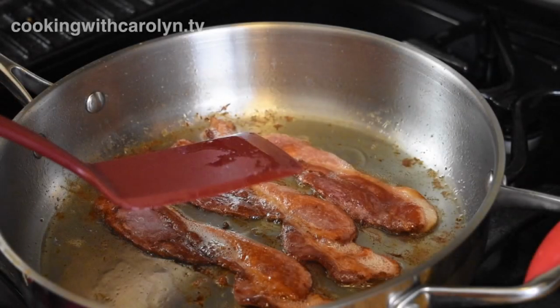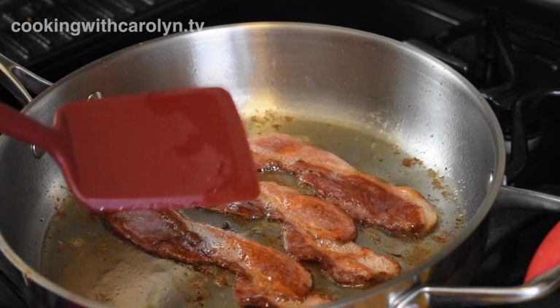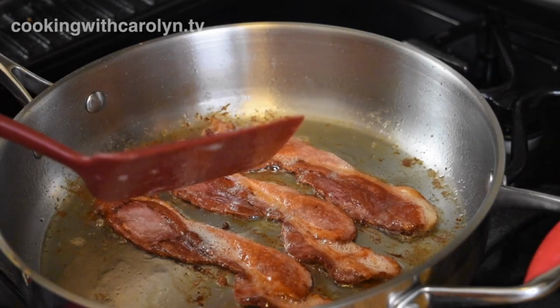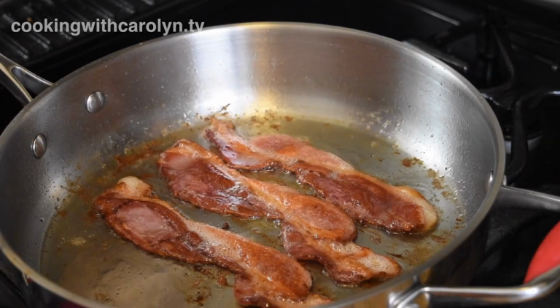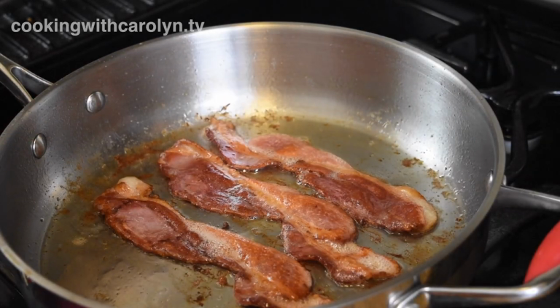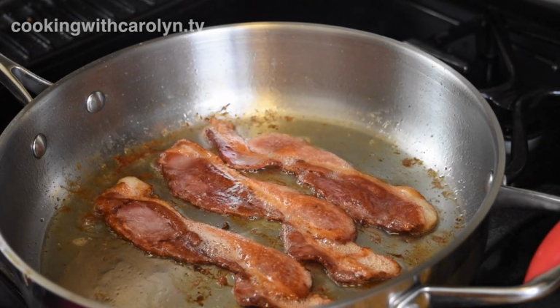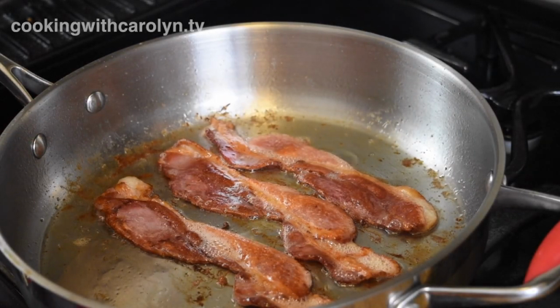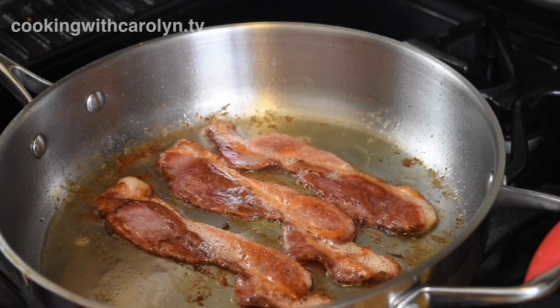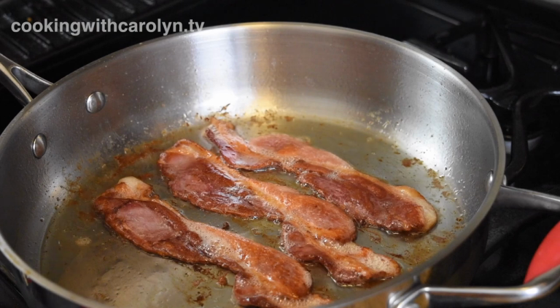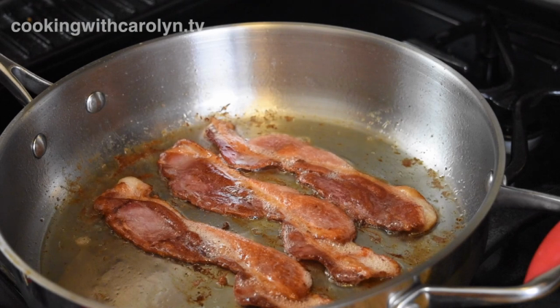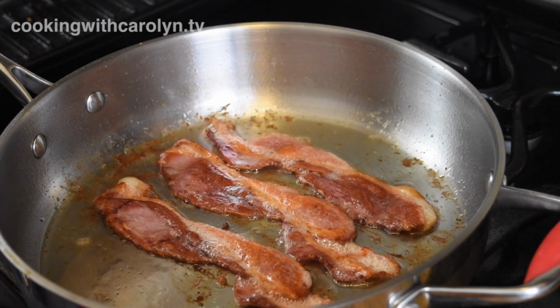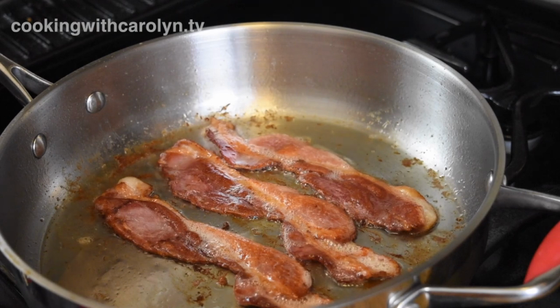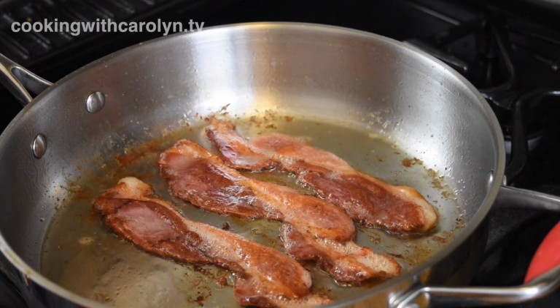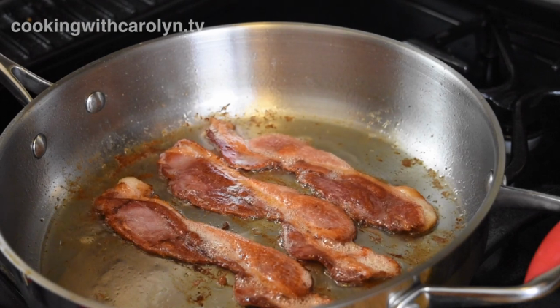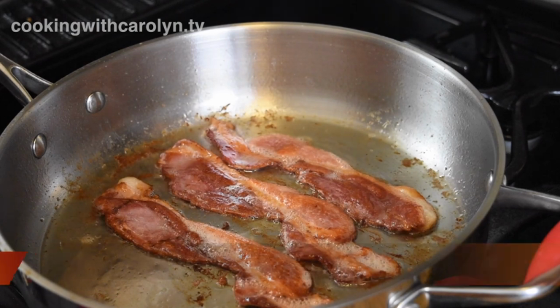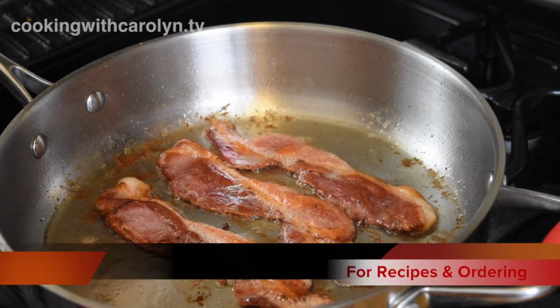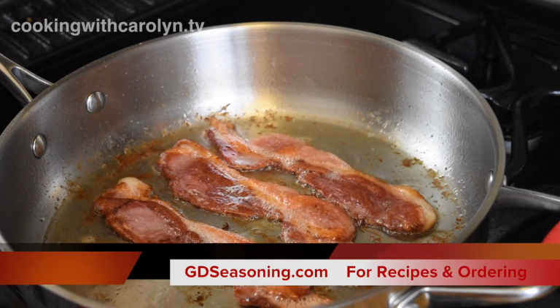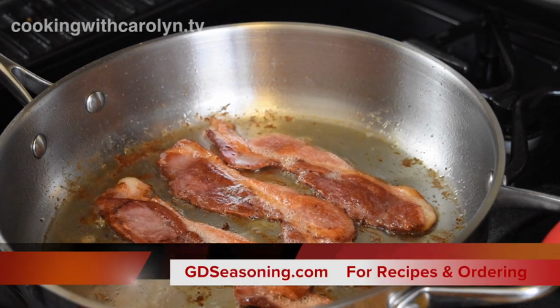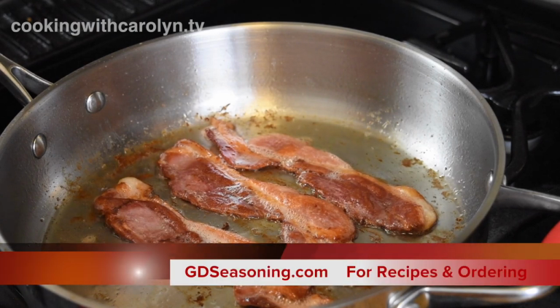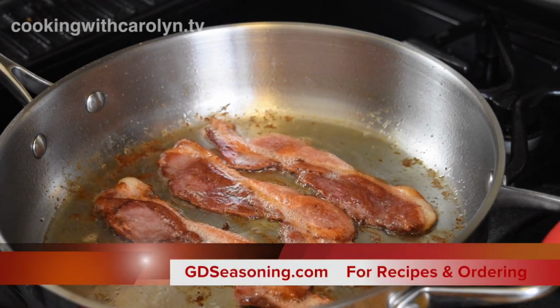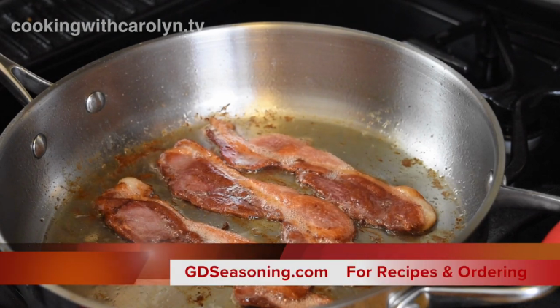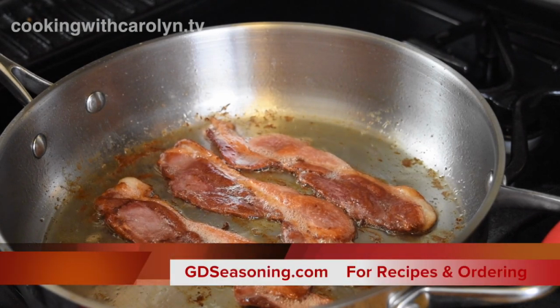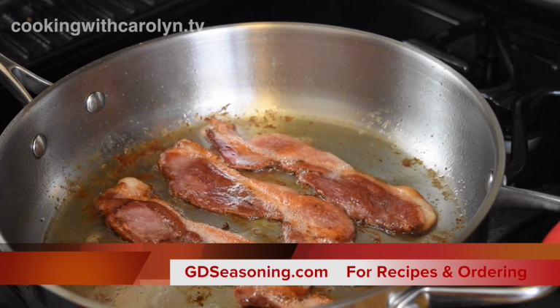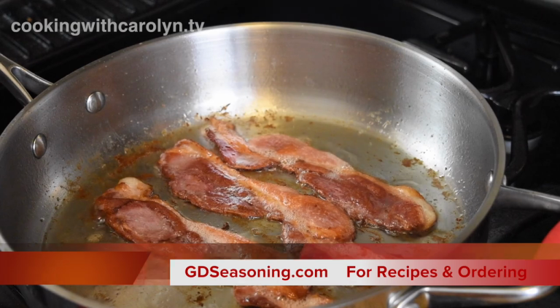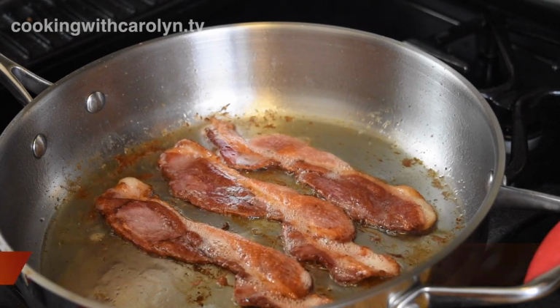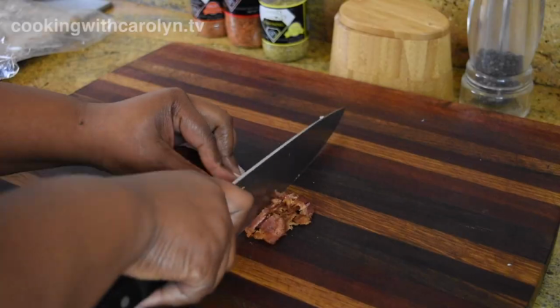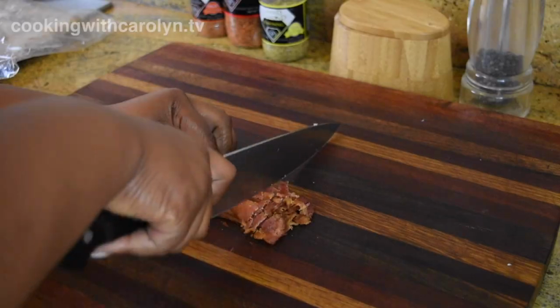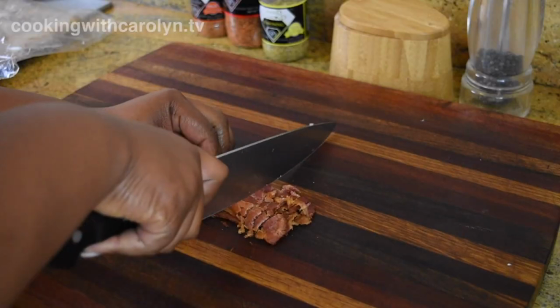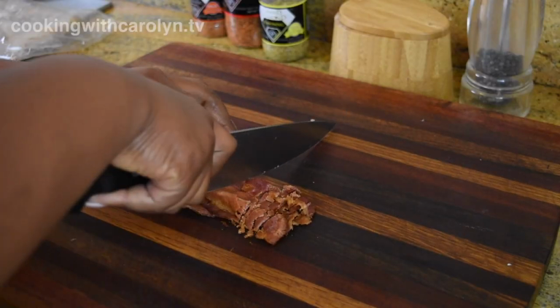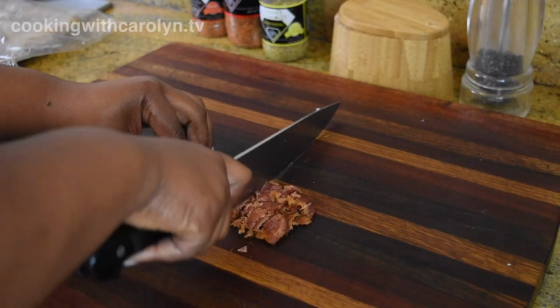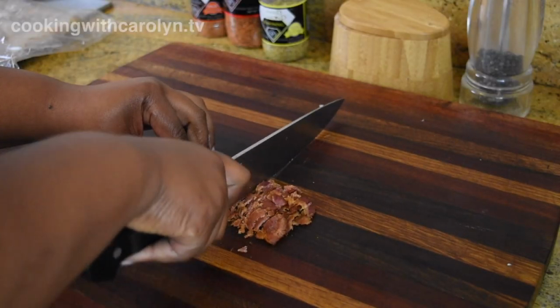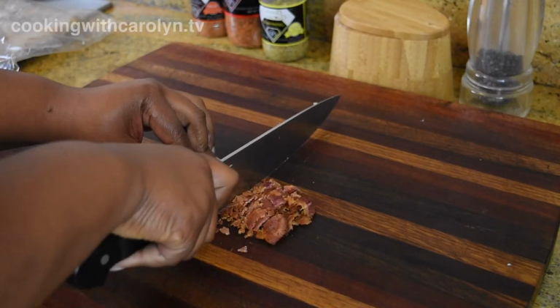We're gonna start this recipe off by cooking about three to four slices of nice thick cut bacon. For the exact measurements to this recipe check out GDseasoning.com — the recipe link will be below in the description.